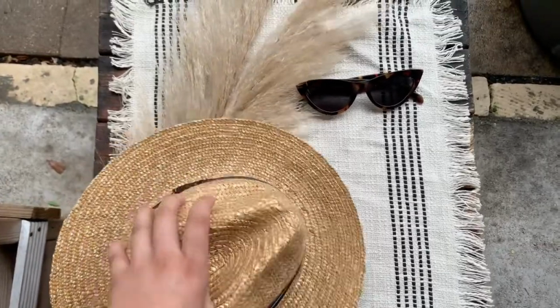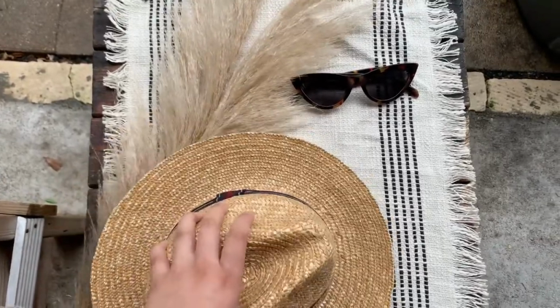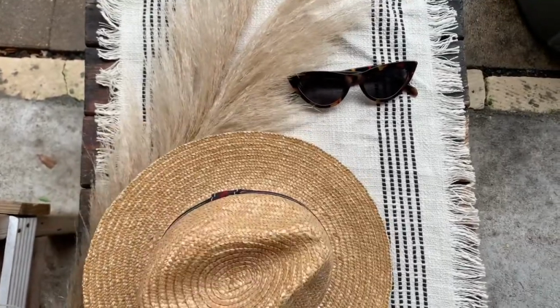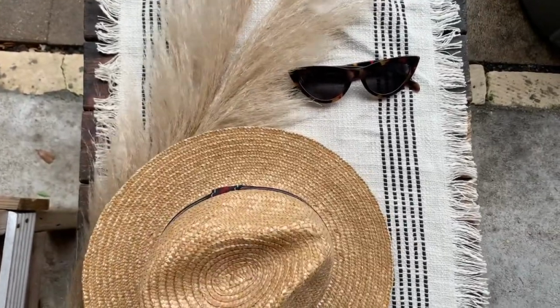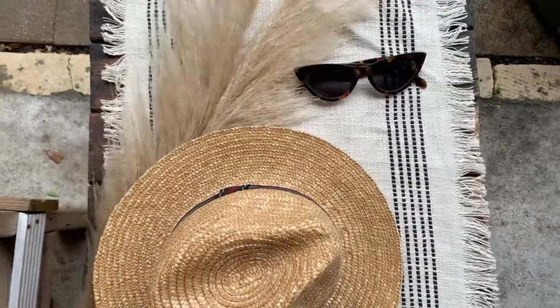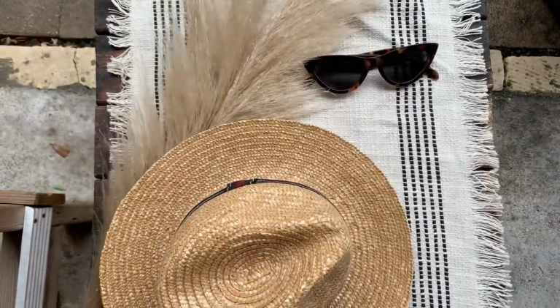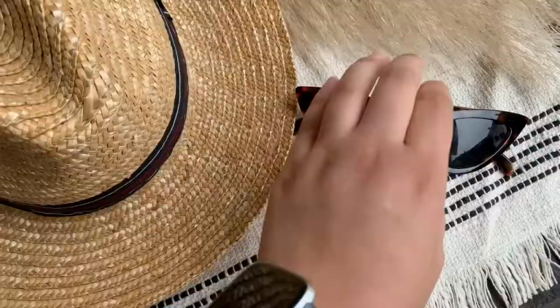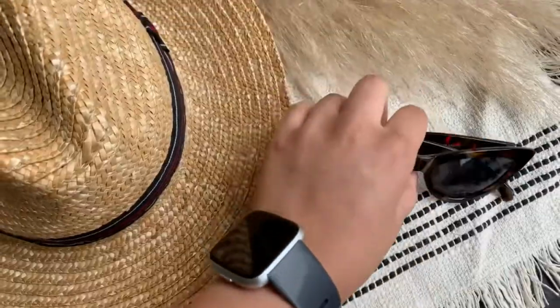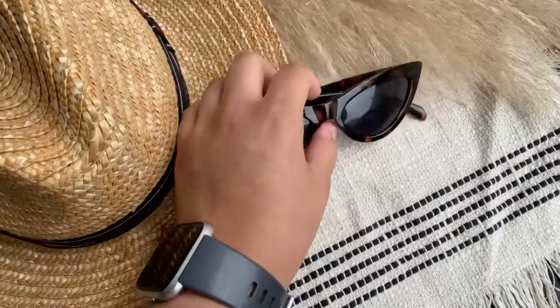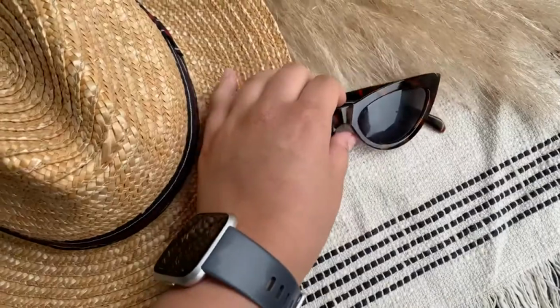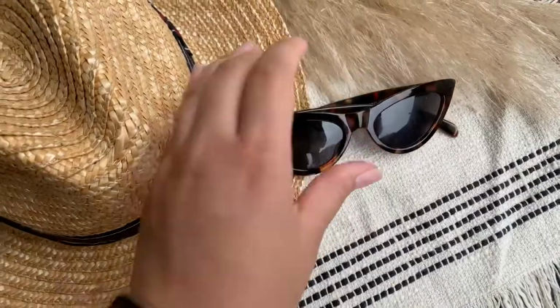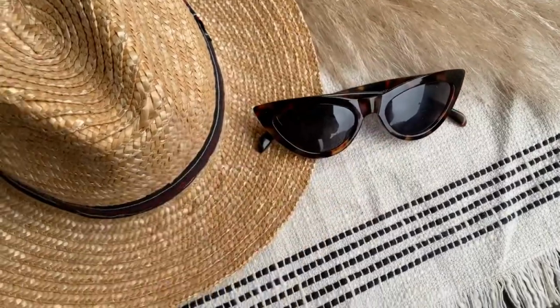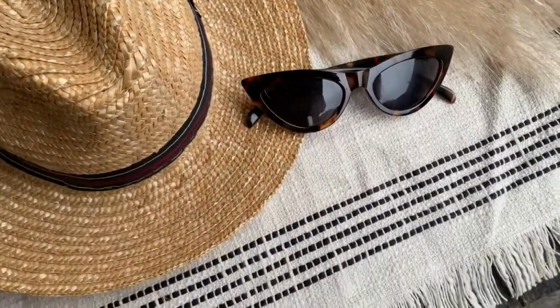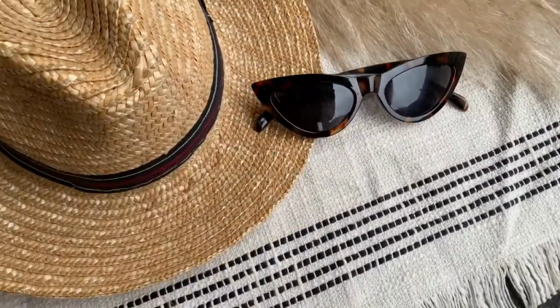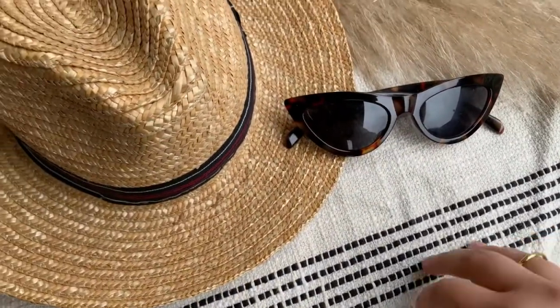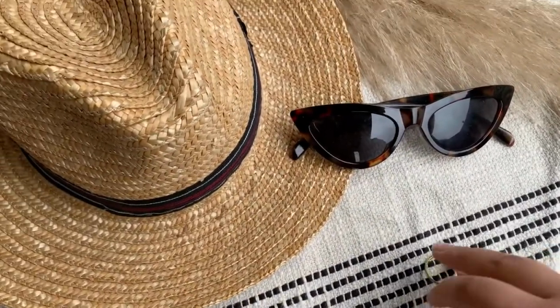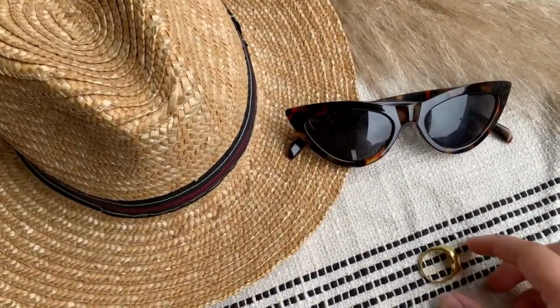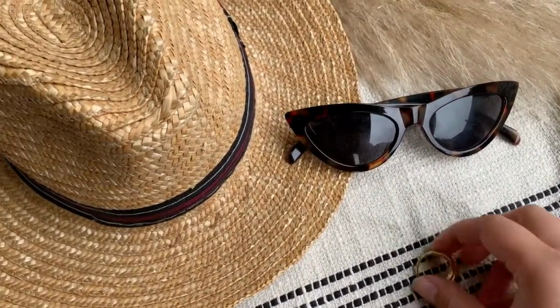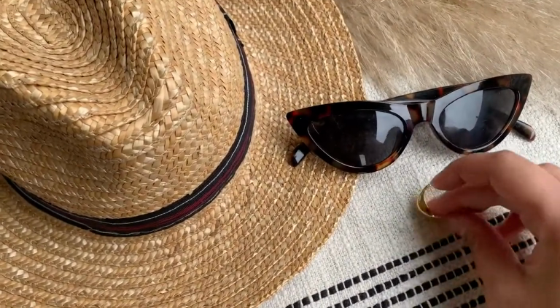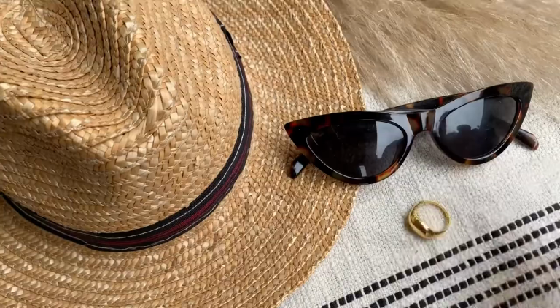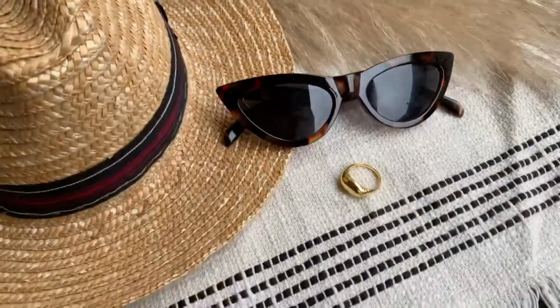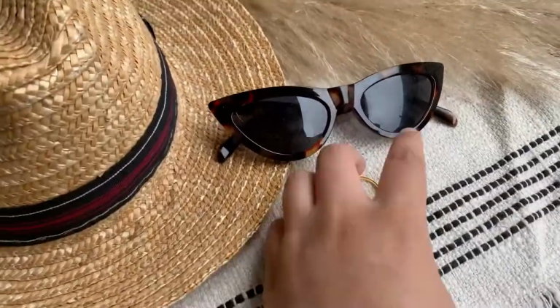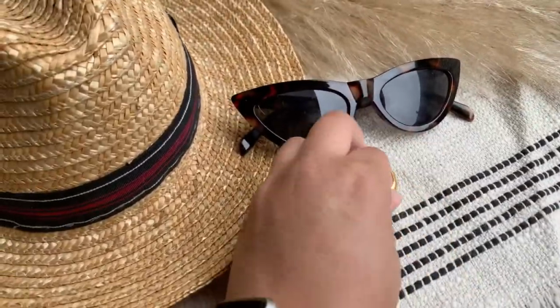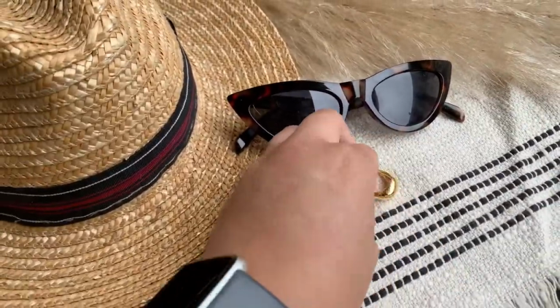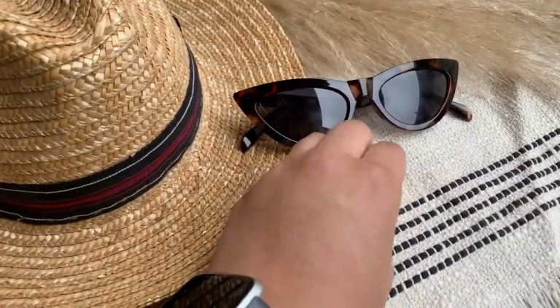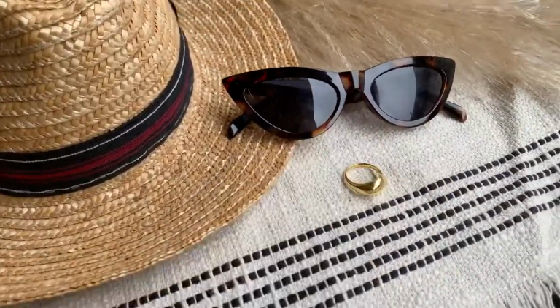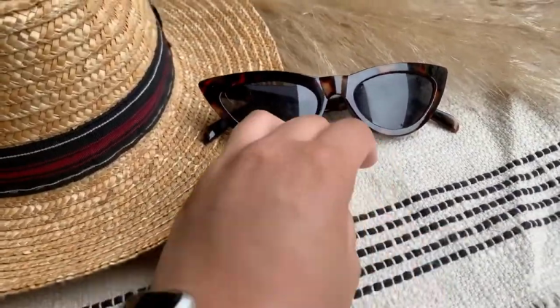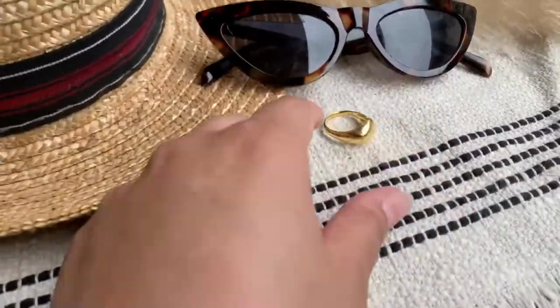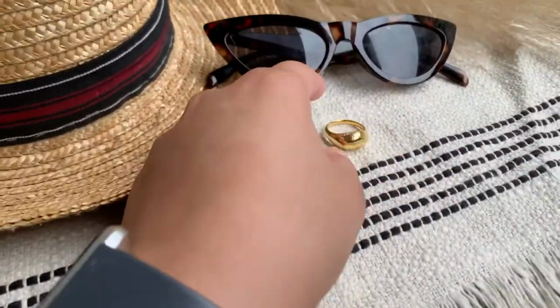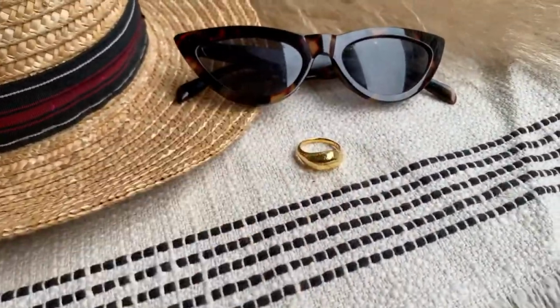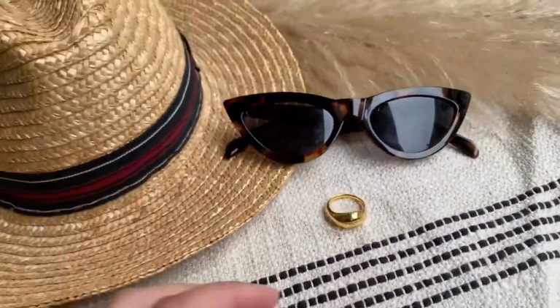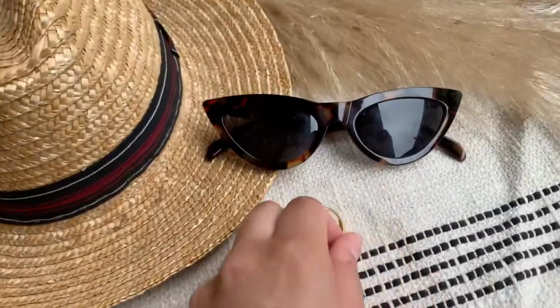Adding the pompoms really added the texture I was looking for. As you all know, neutrals are my thing, but it can be boring sometimes. Therefore, adding texture is an excellent way to spice up any photo. And sunglasses are a must — I love adding small props to my flat lays to keep things interesting and chic.